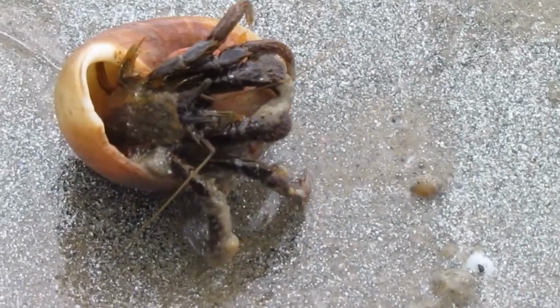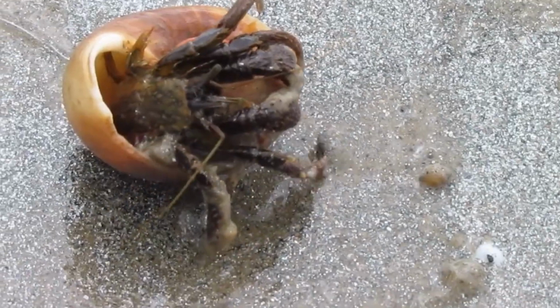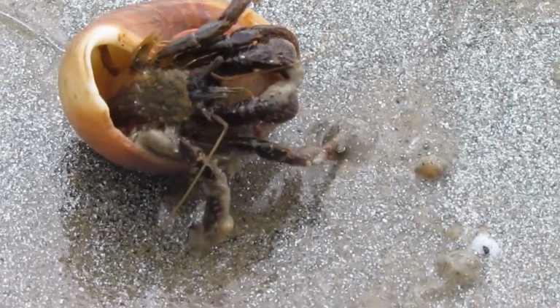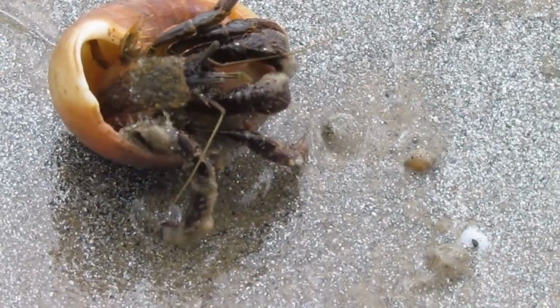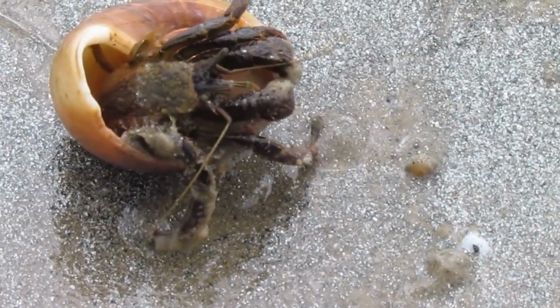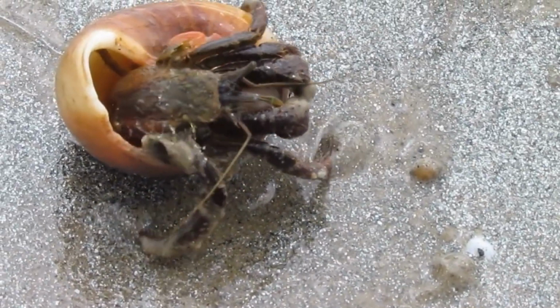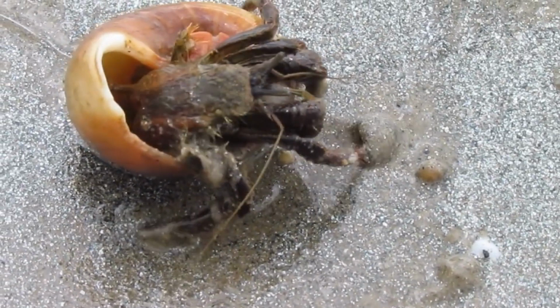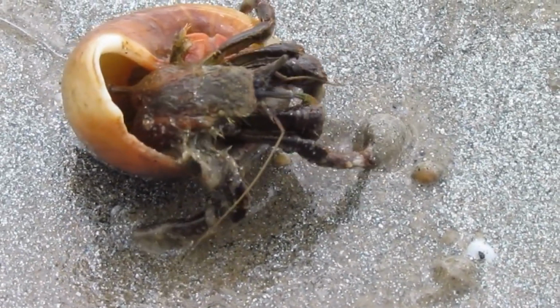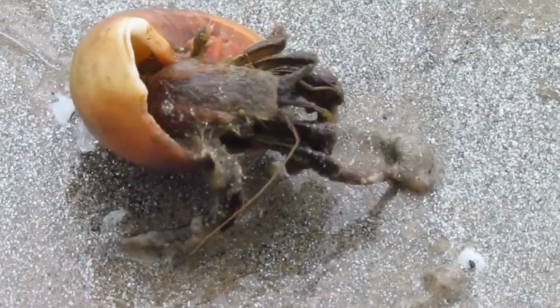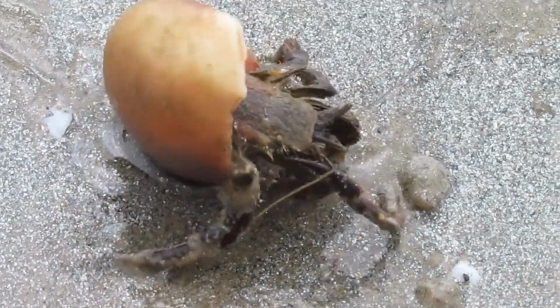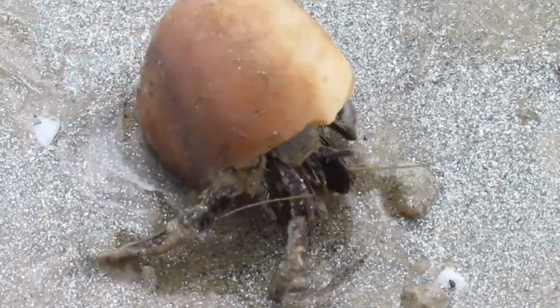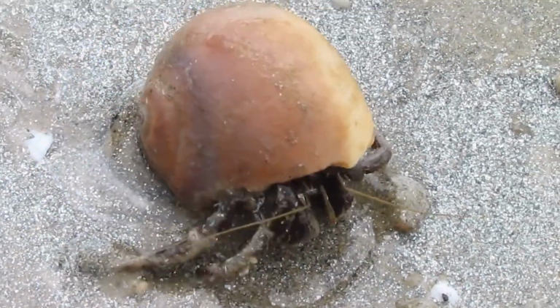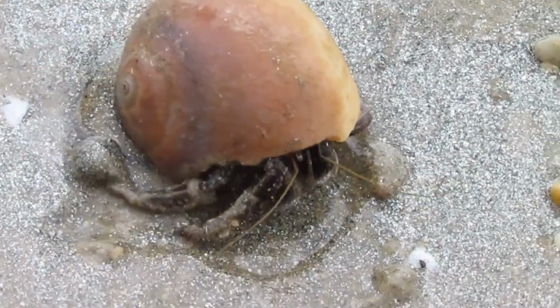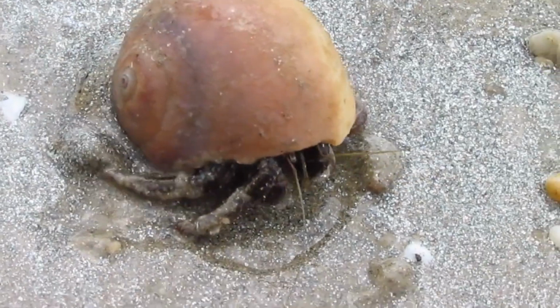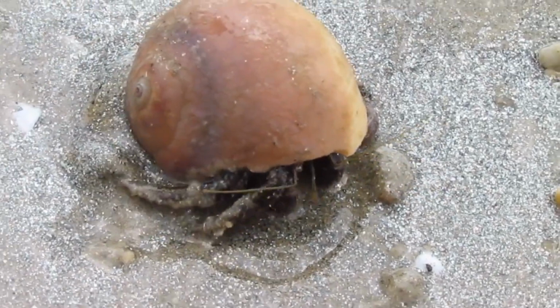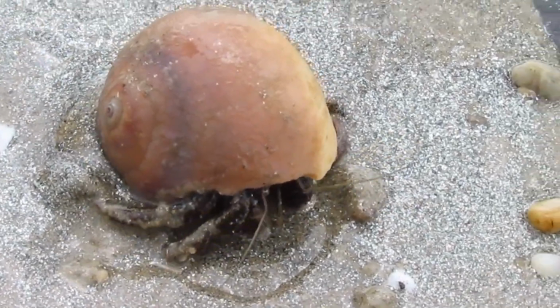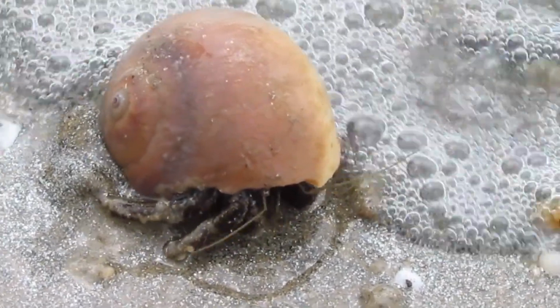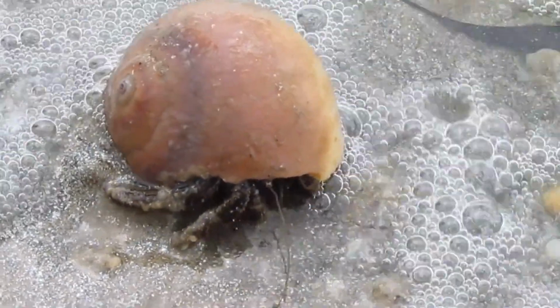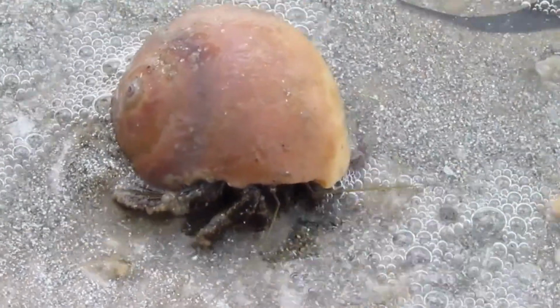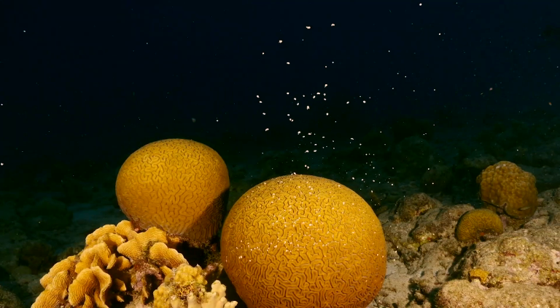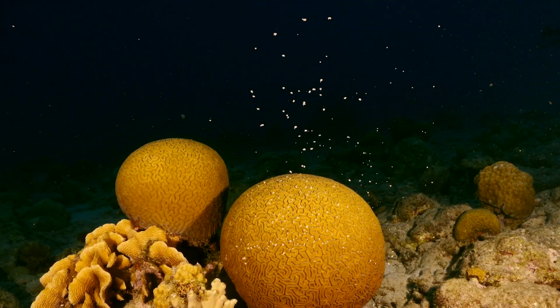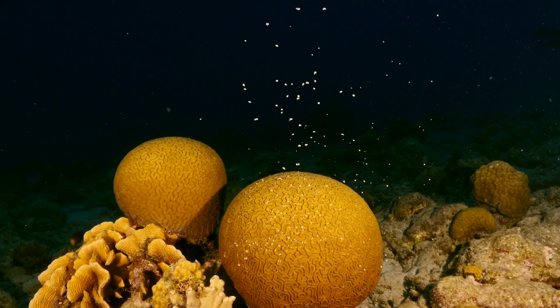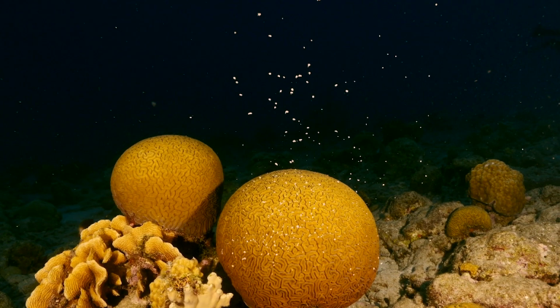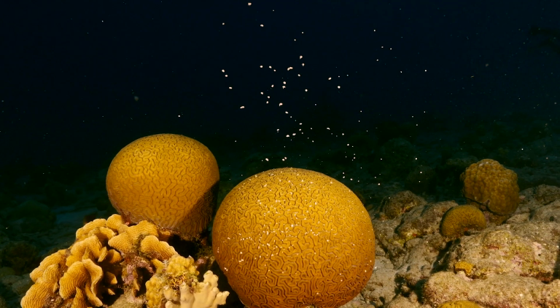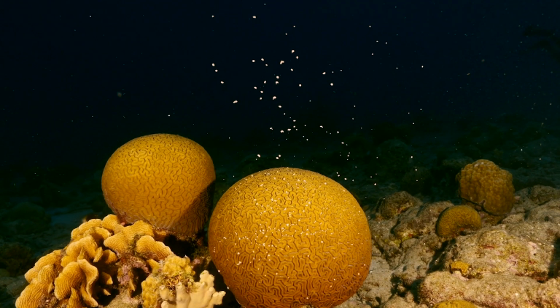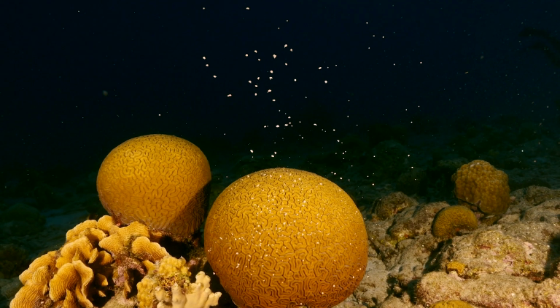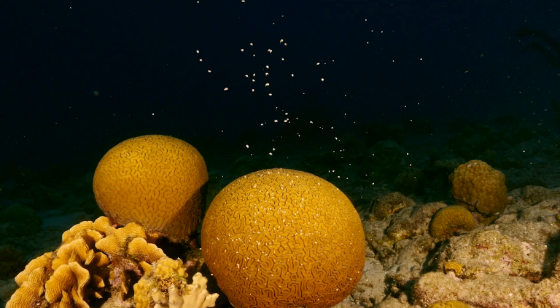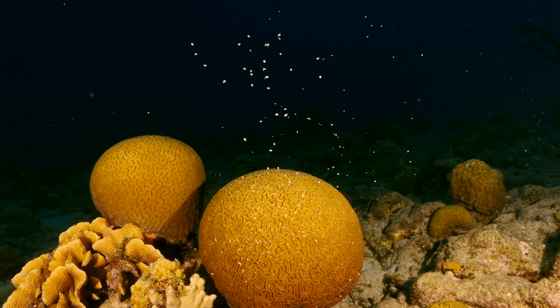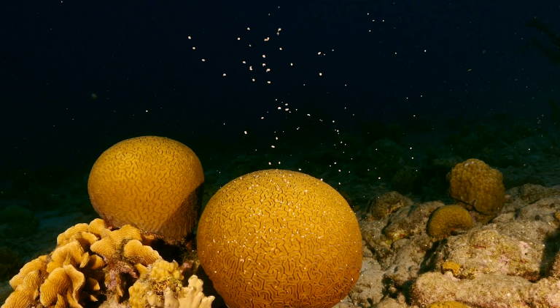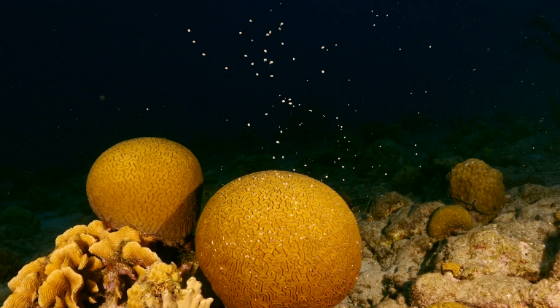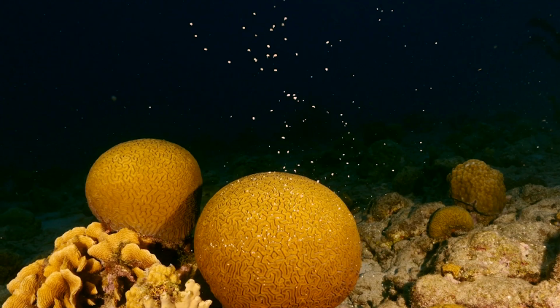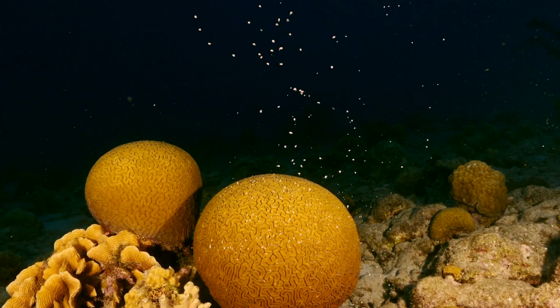Some types of hermit crabs allow sponges to grow on them, using this for protection when their shells get too small. However, ecological benefits are not the only benefits sponges provide.